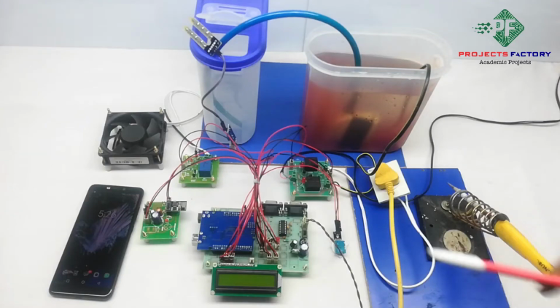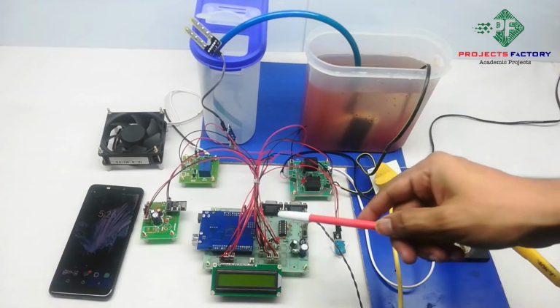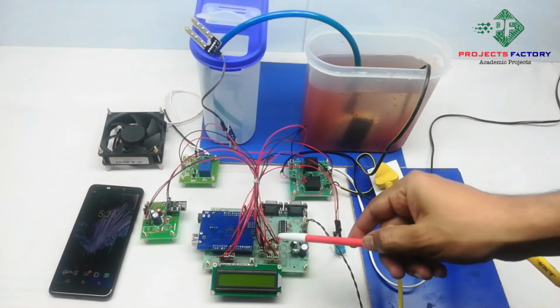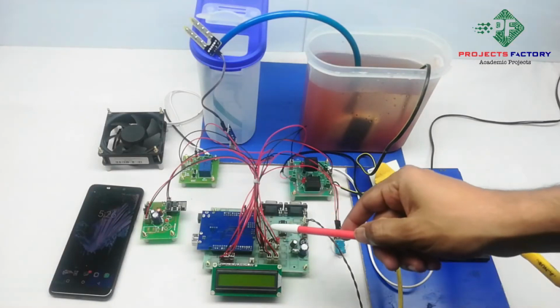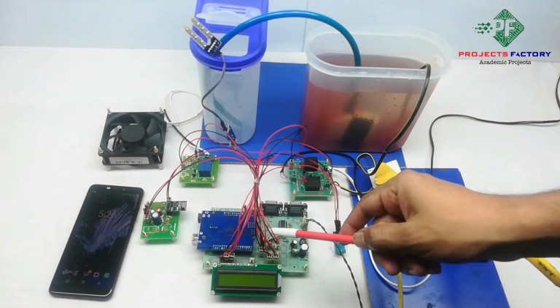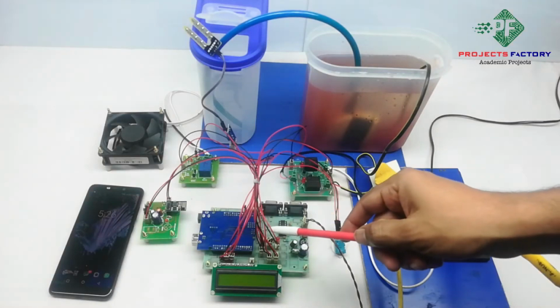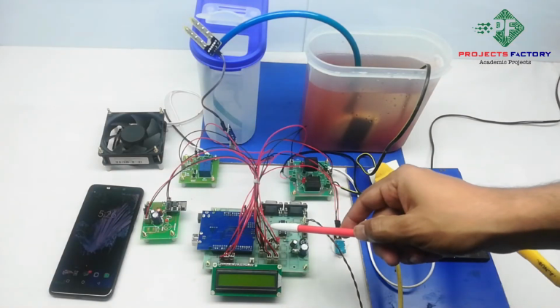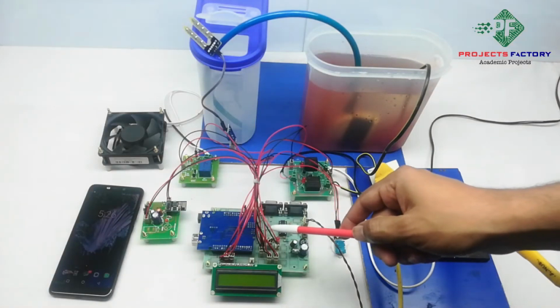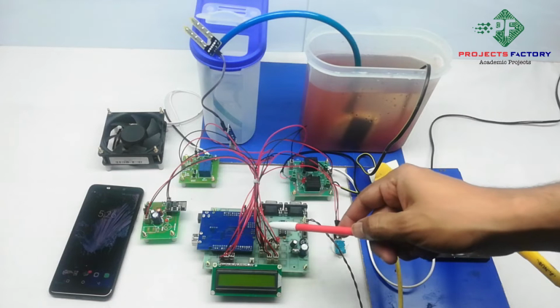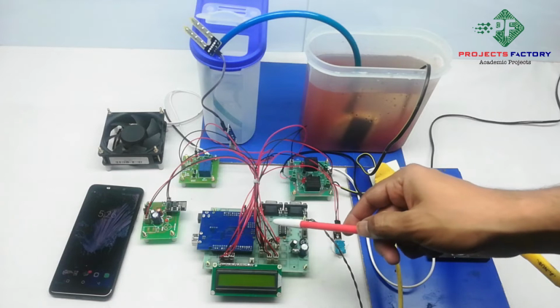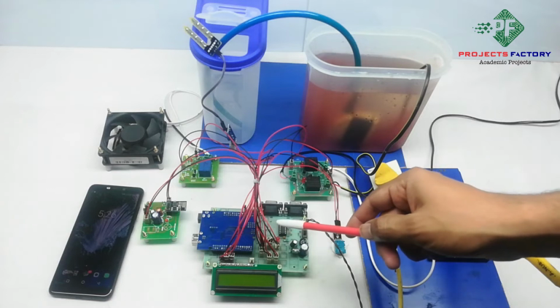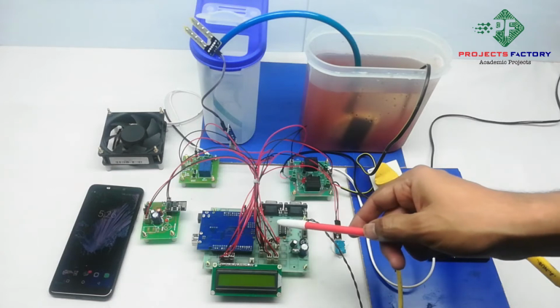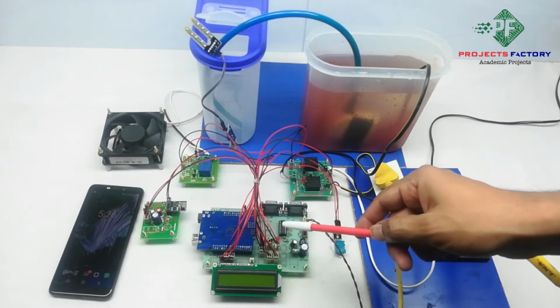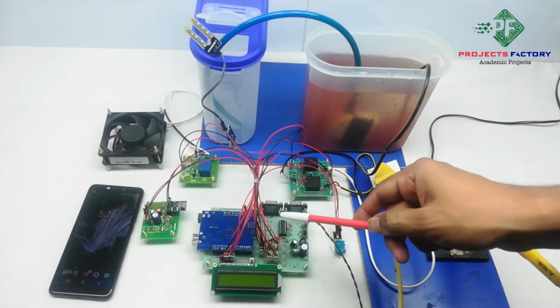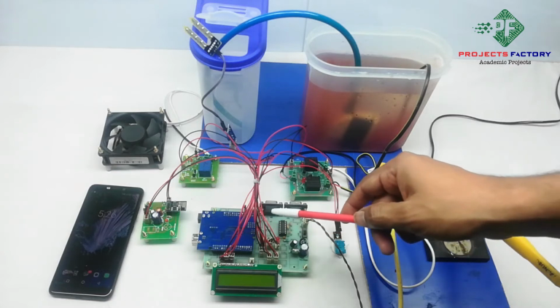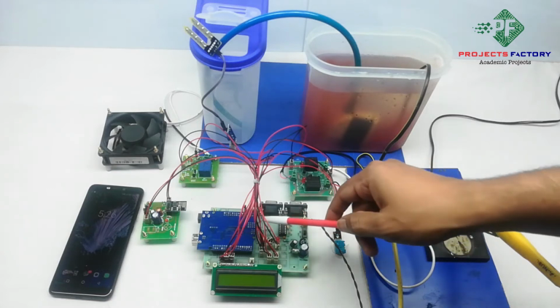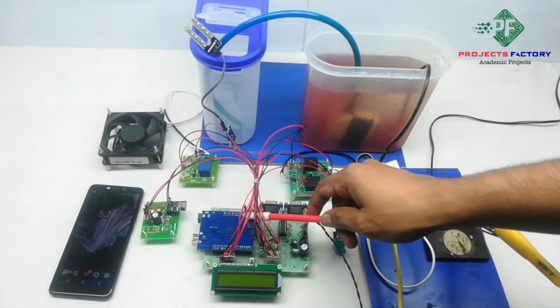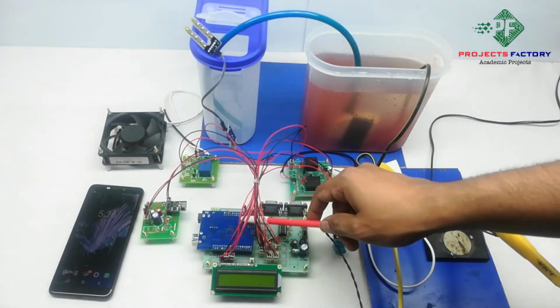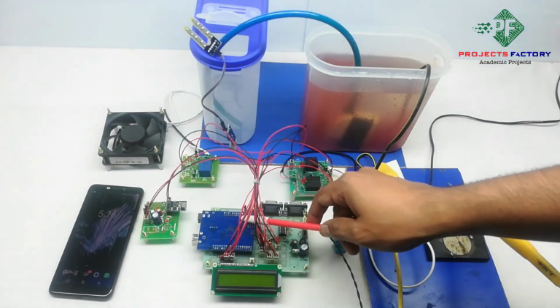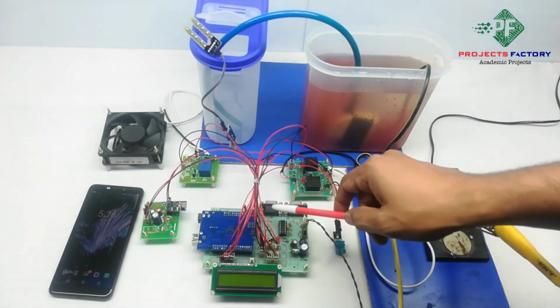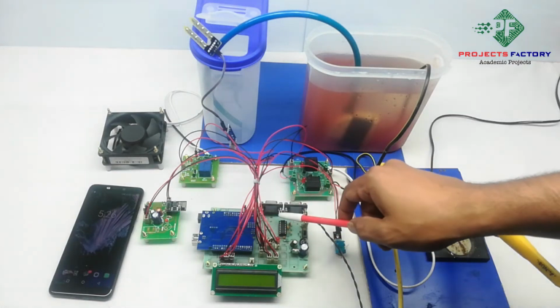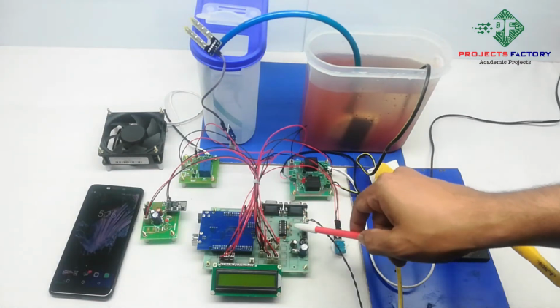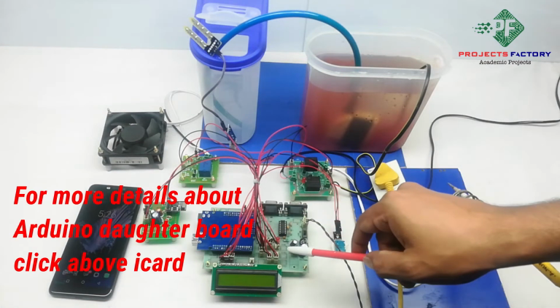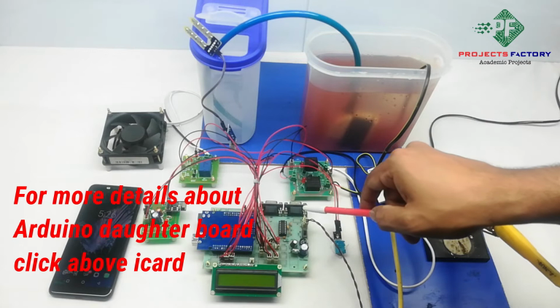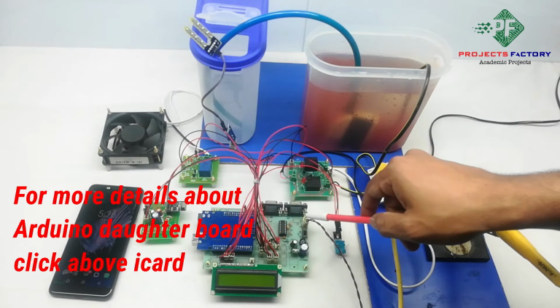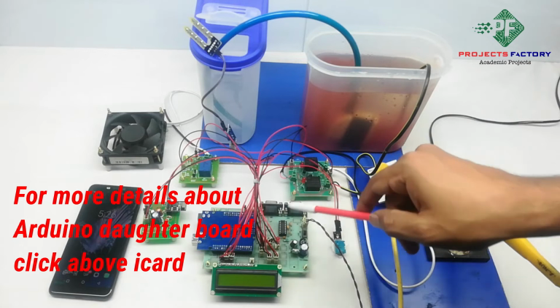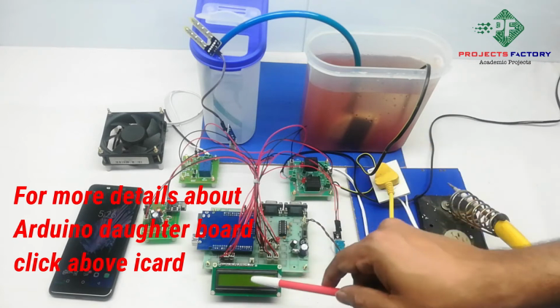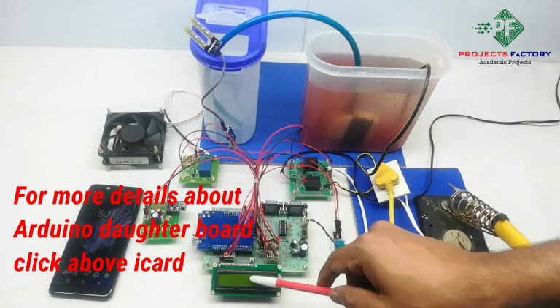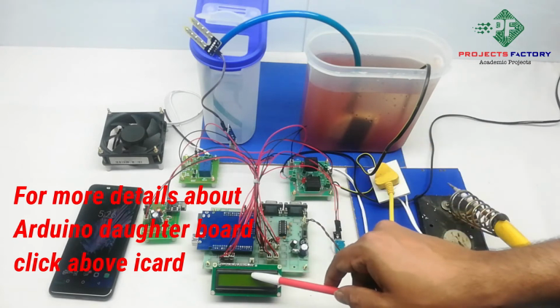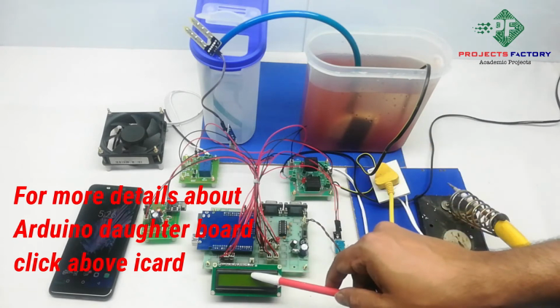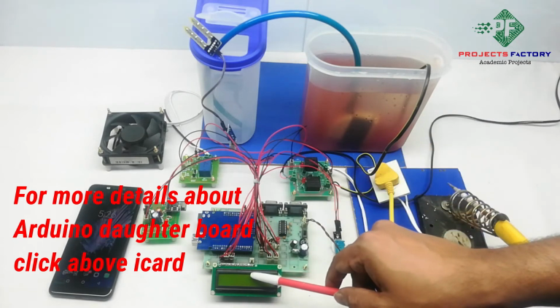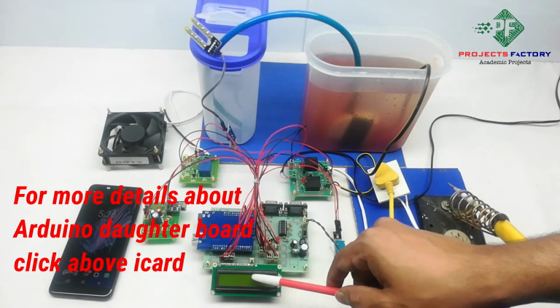This project is iBotty Smart Agriculture. Here the hardware connection includes sensors, Arduino and its daughter board, along with power supply and a 16x2 LCD display.